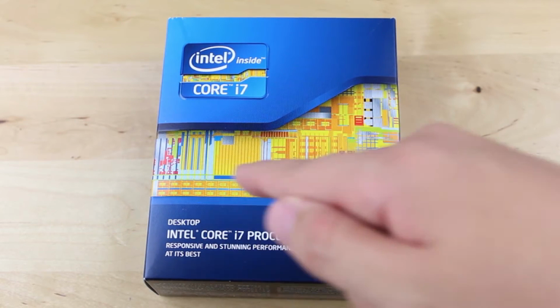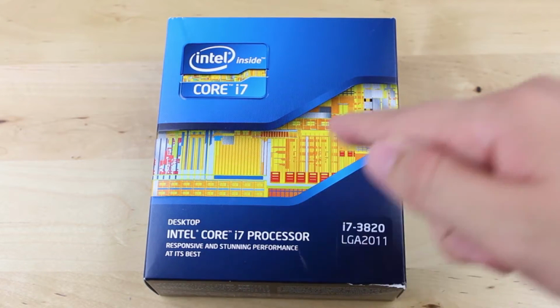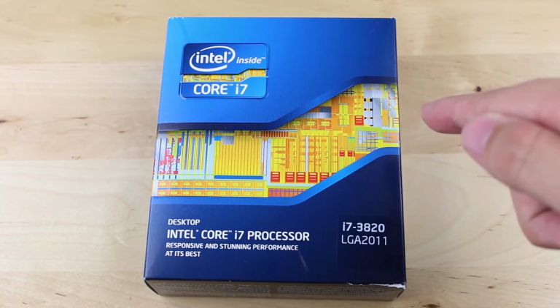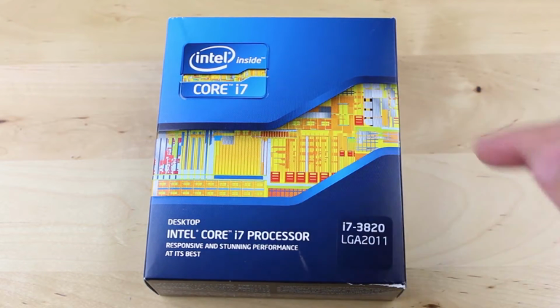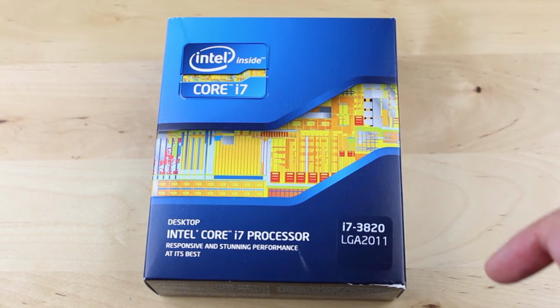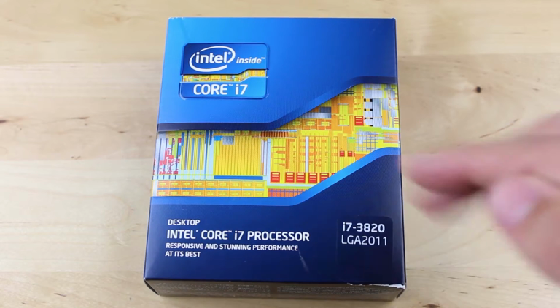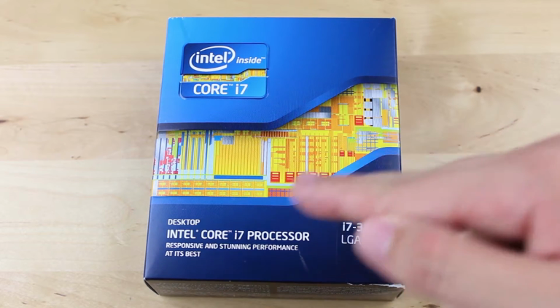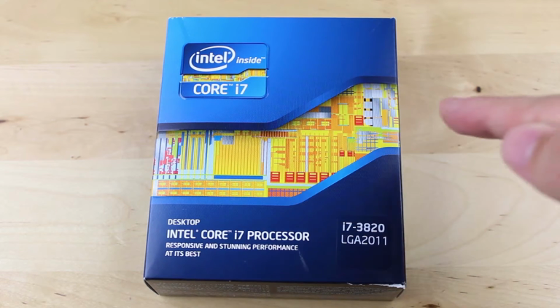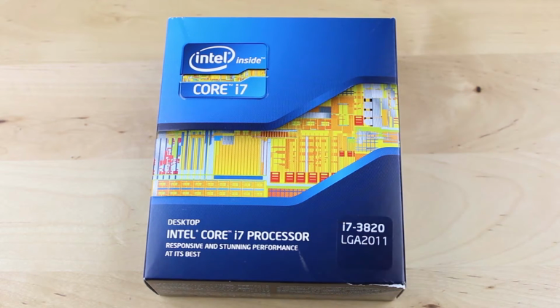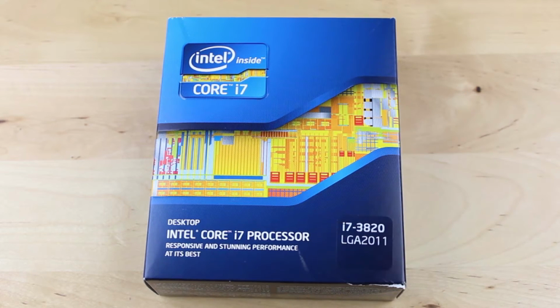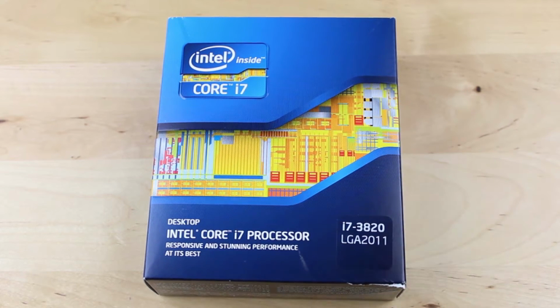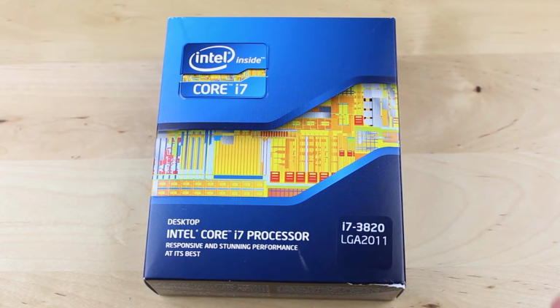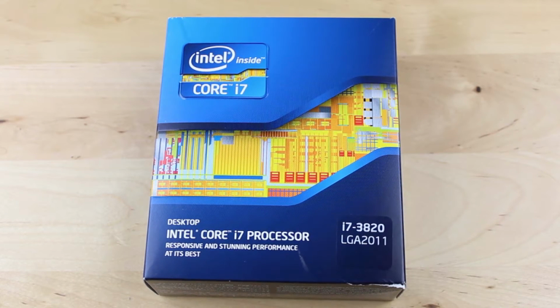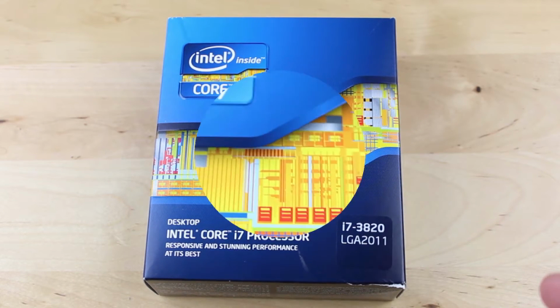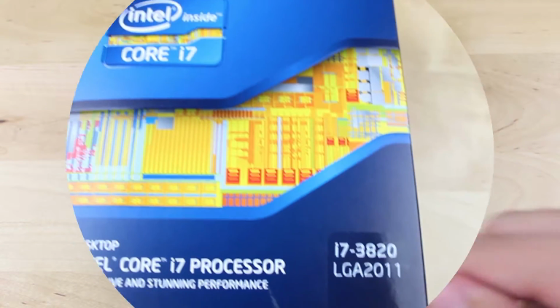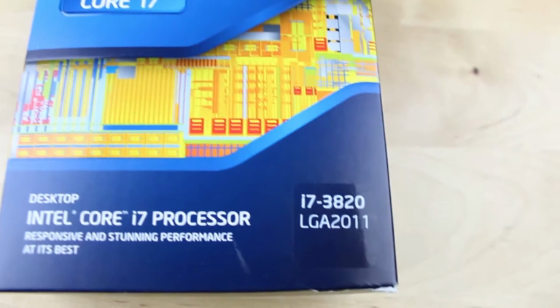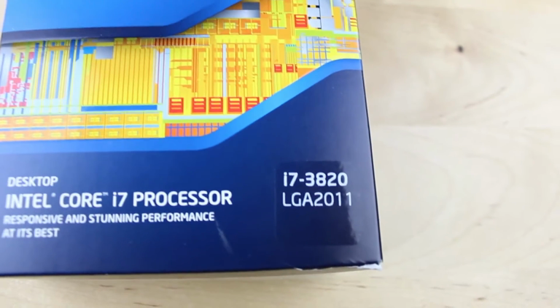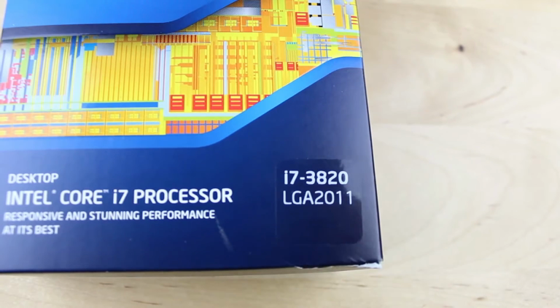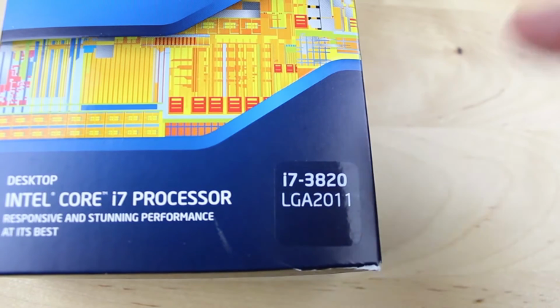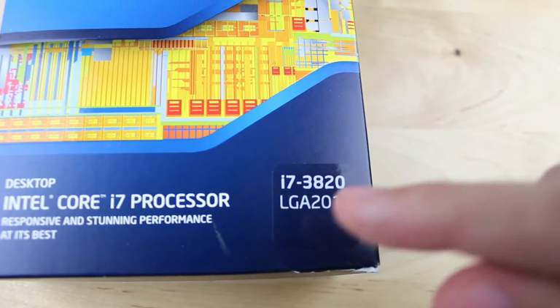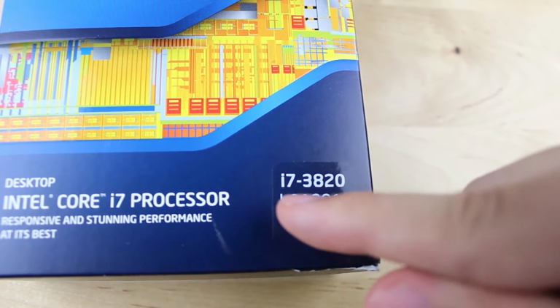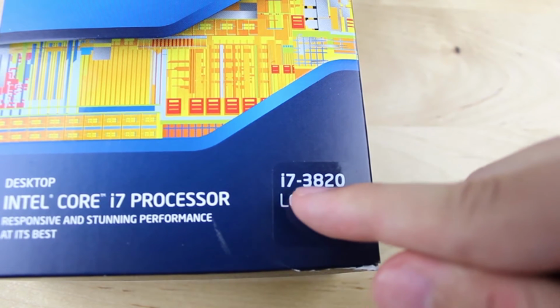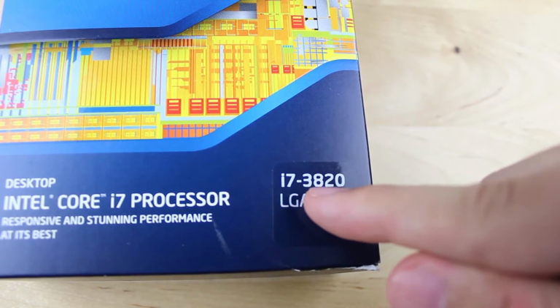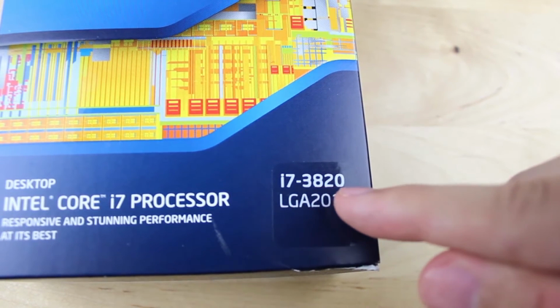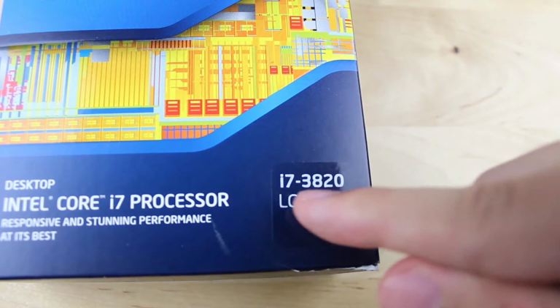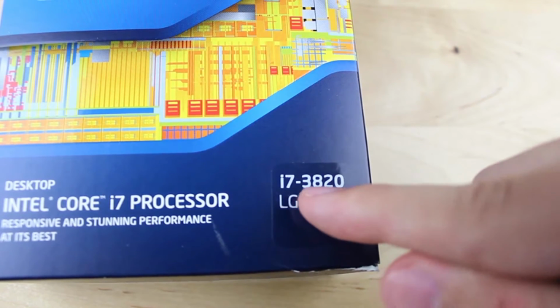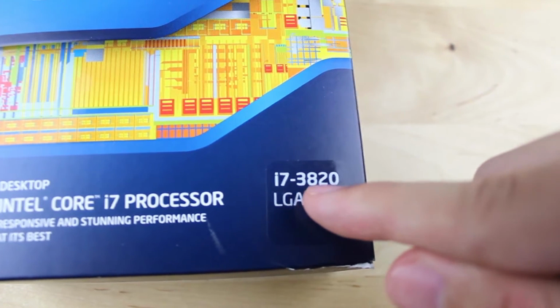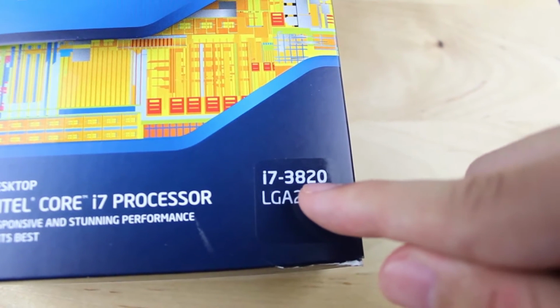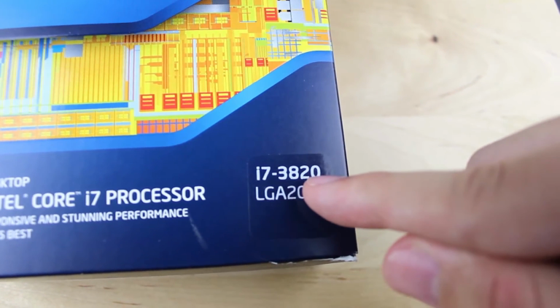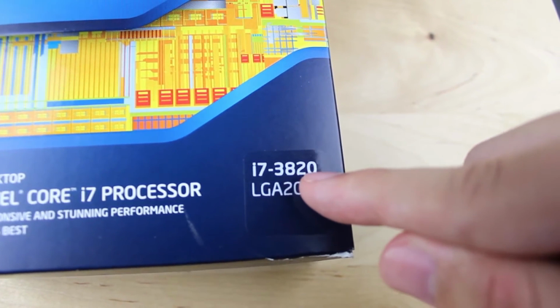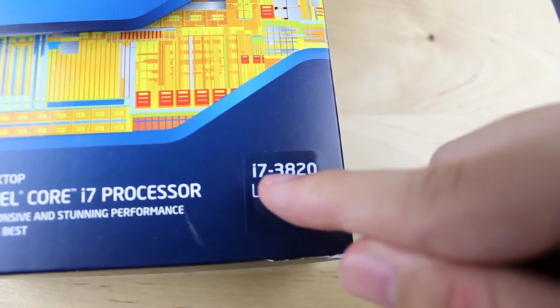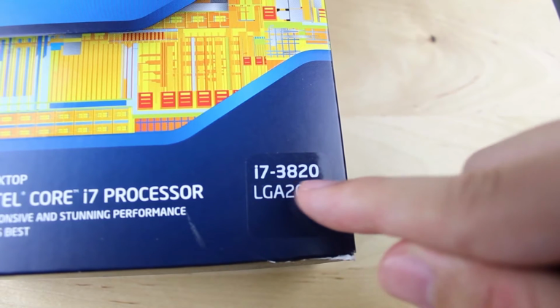As far as identifying Intel's next generation processors, look for this angular swoosh on the box art. All of the next generation ones will have names with four digits instead of three.